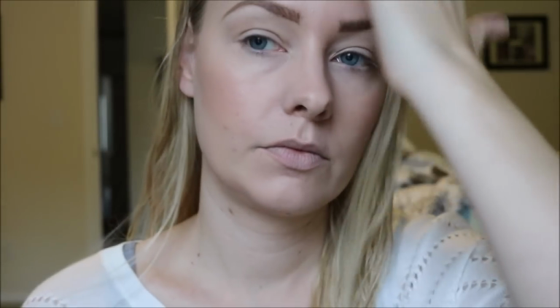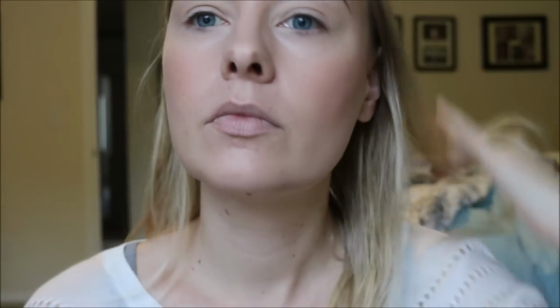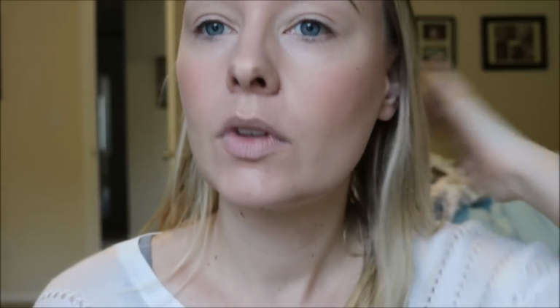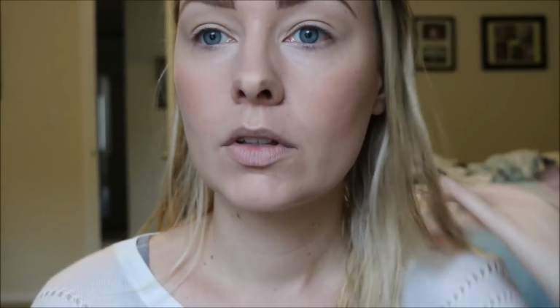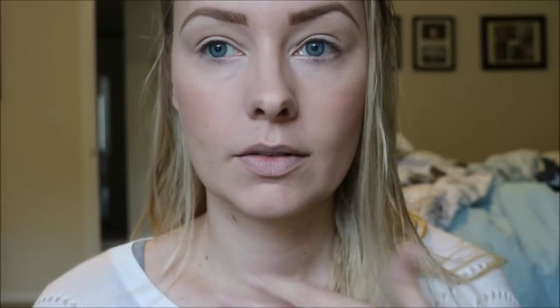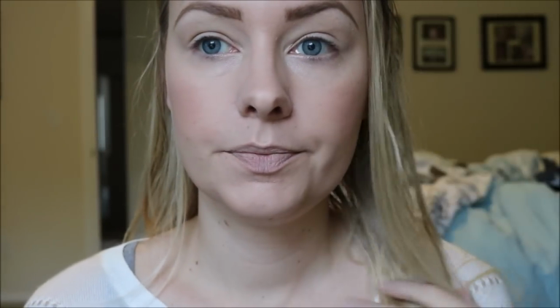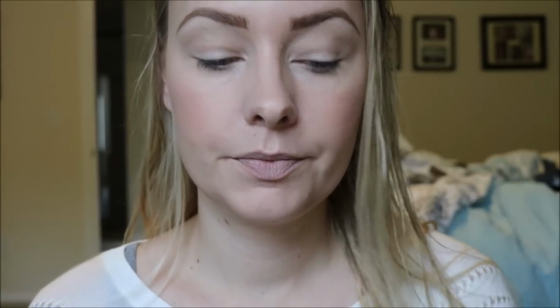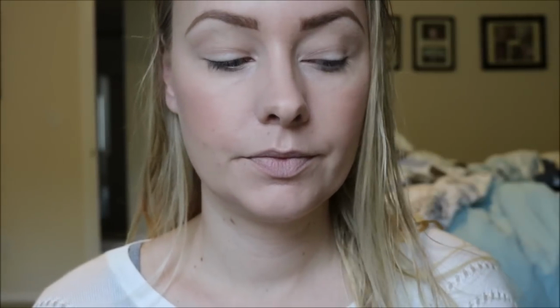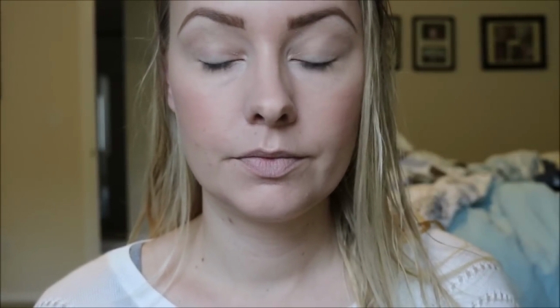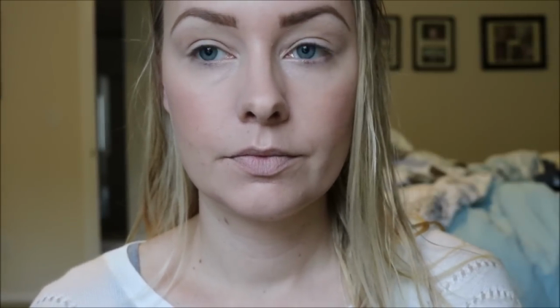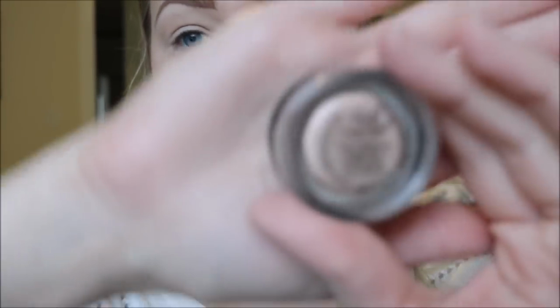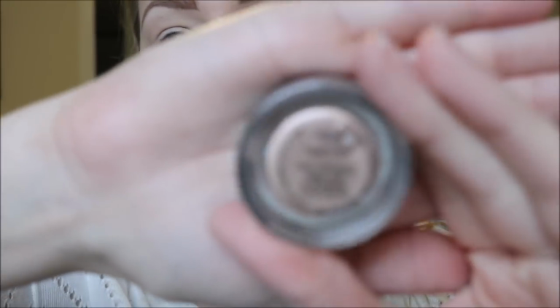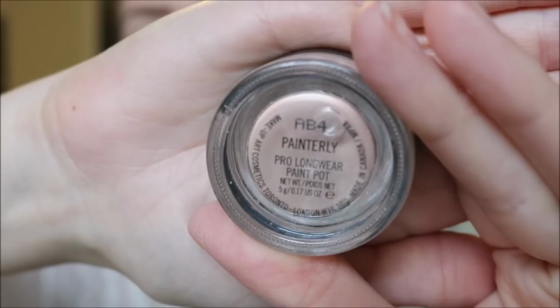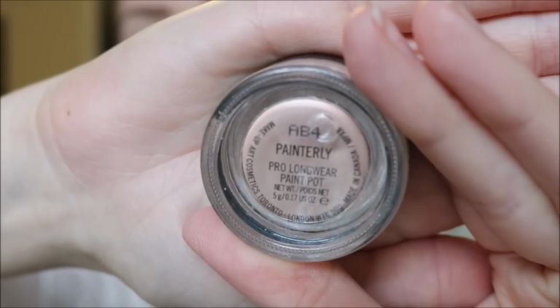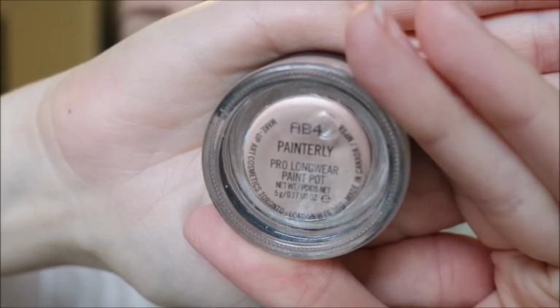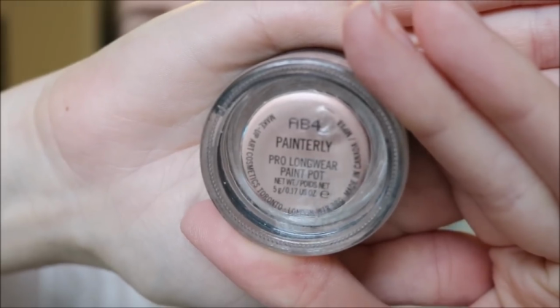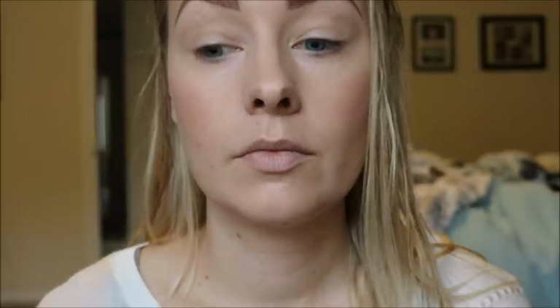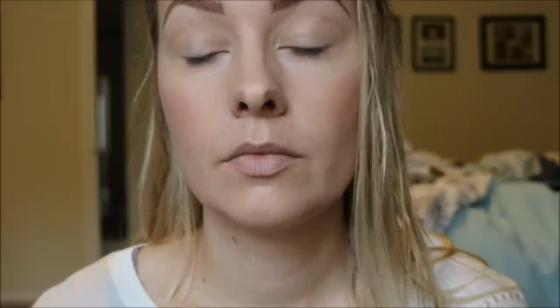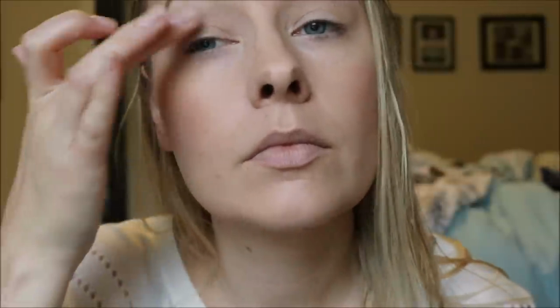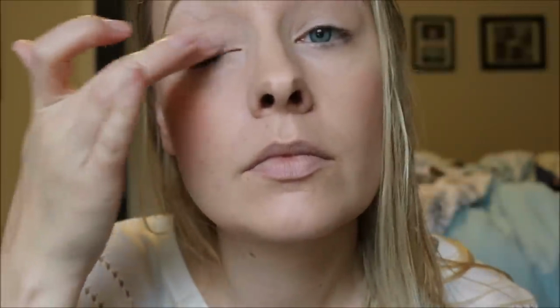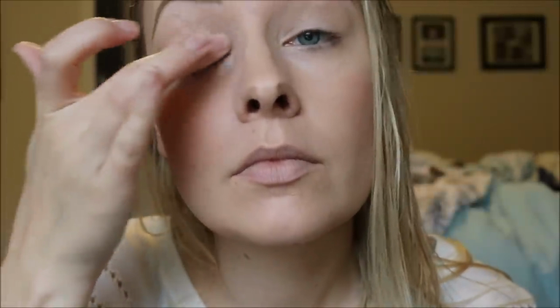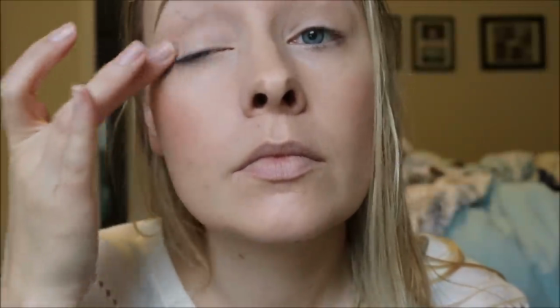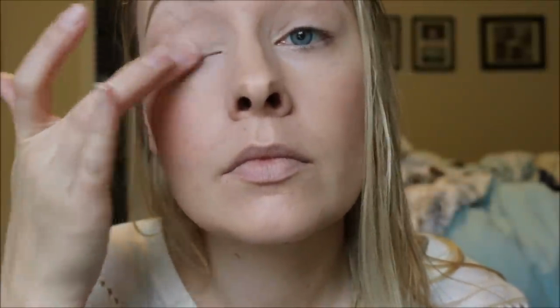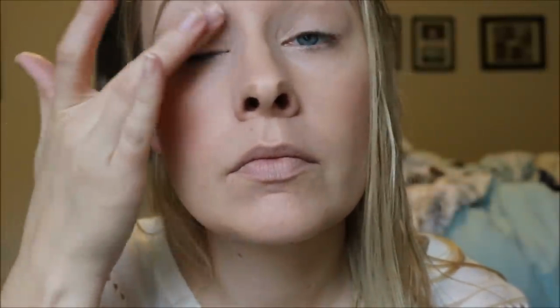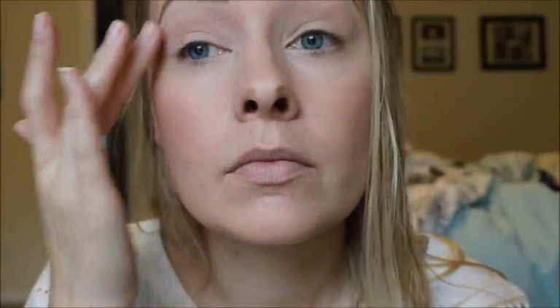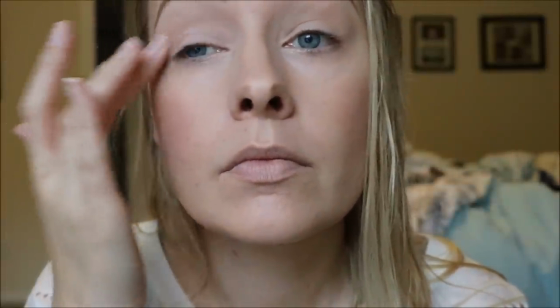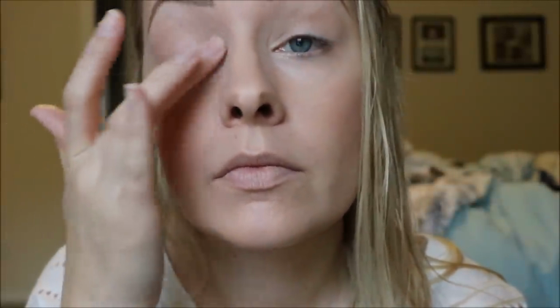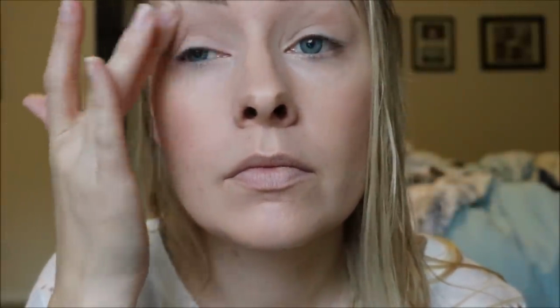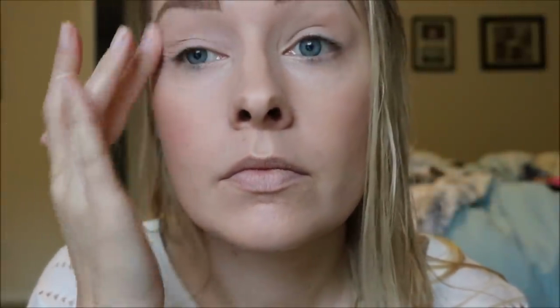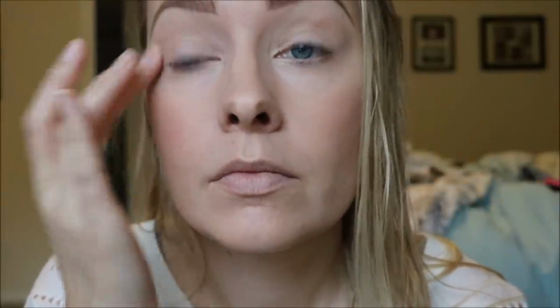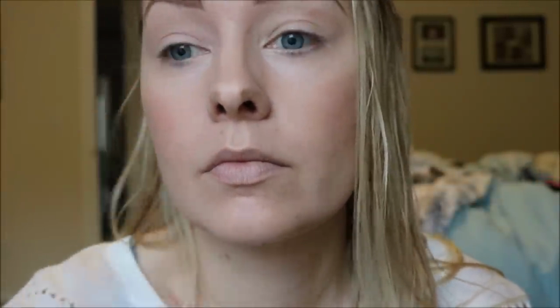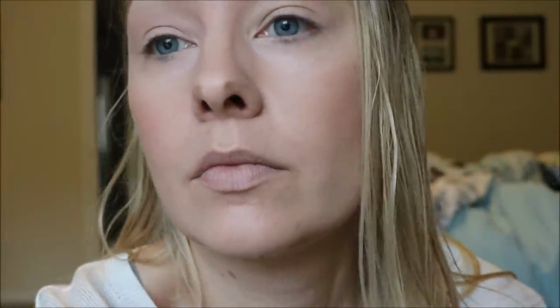So I have already done my complexion and brows, and I will be starting by priming my lid using the Painterly Paint Pot from MAC. I'm going to go ahead and apply this all over the lid all the way up to my brow.